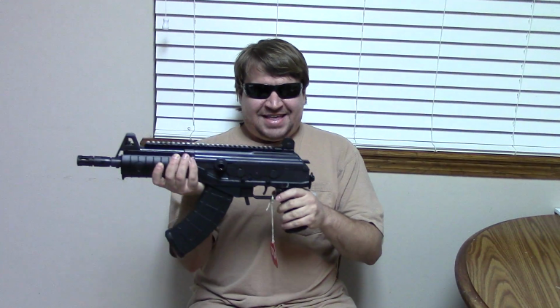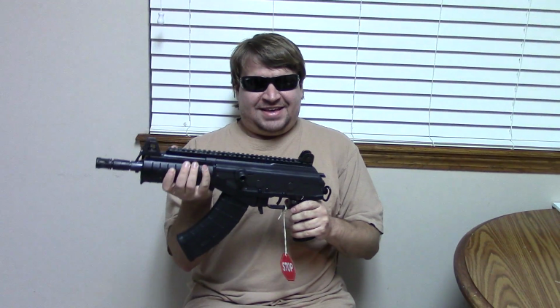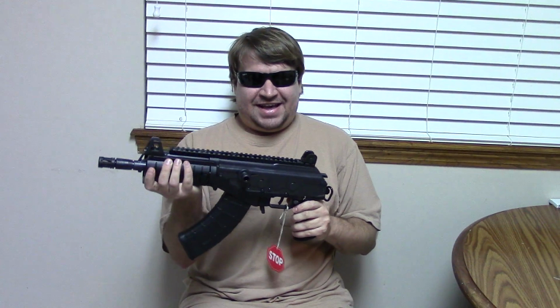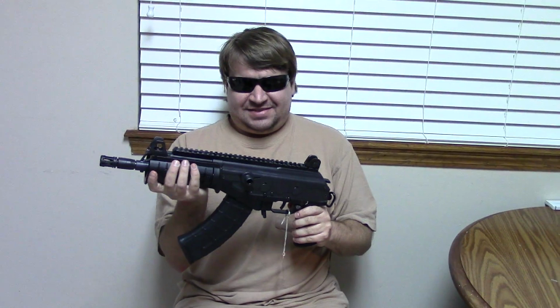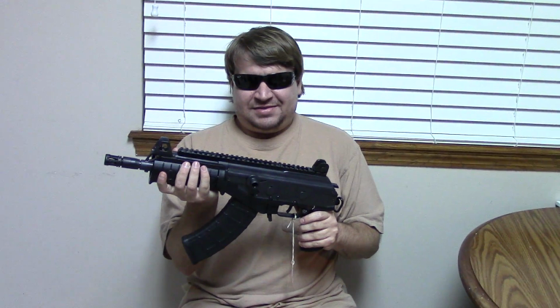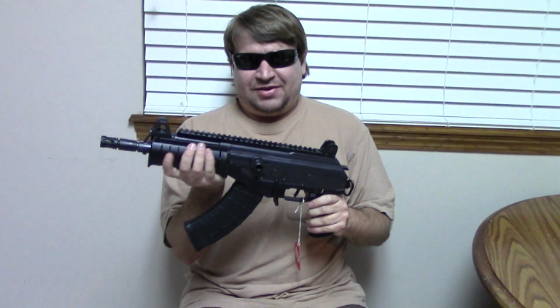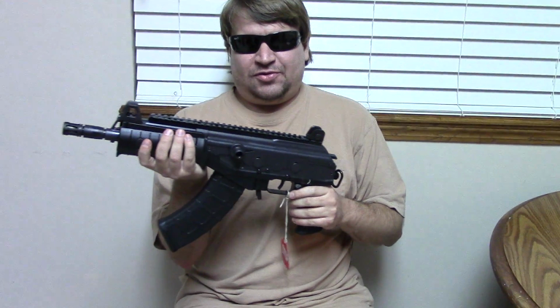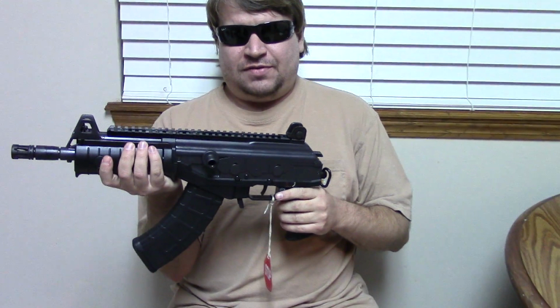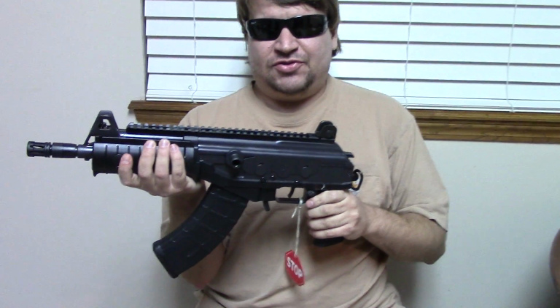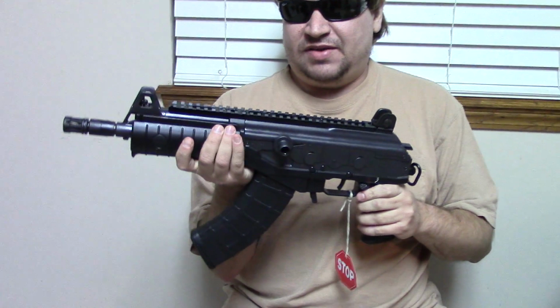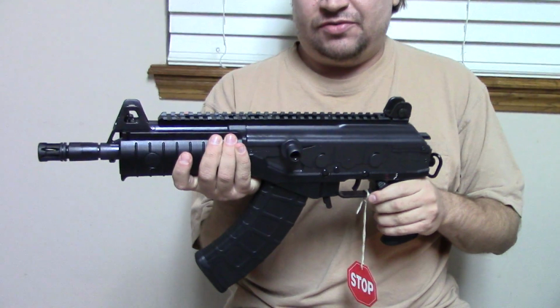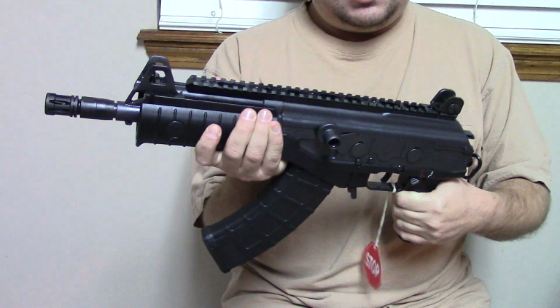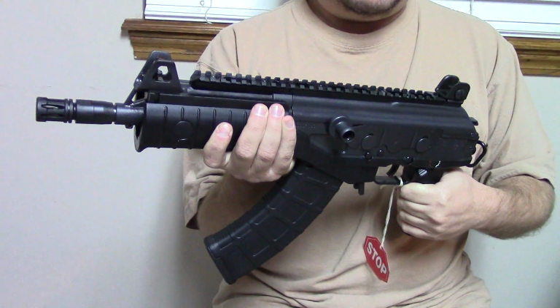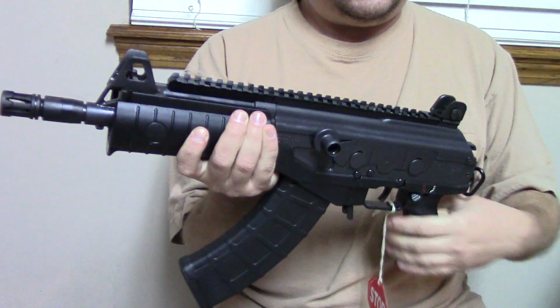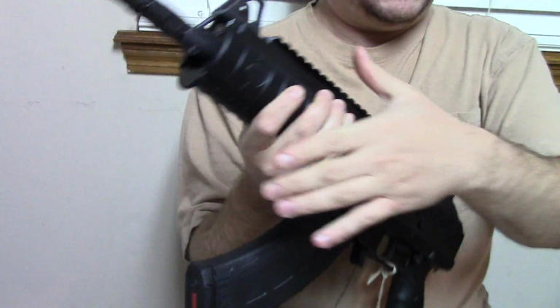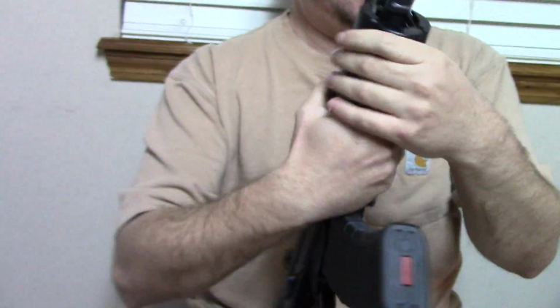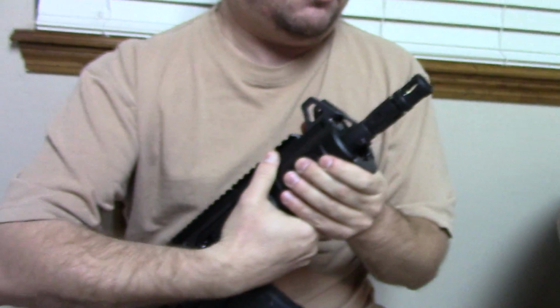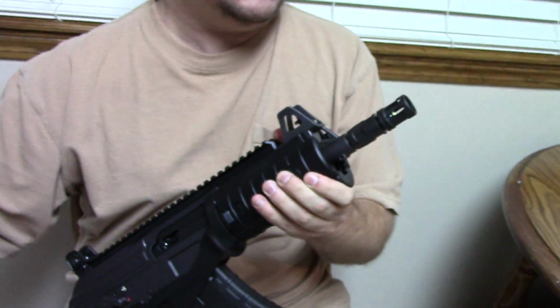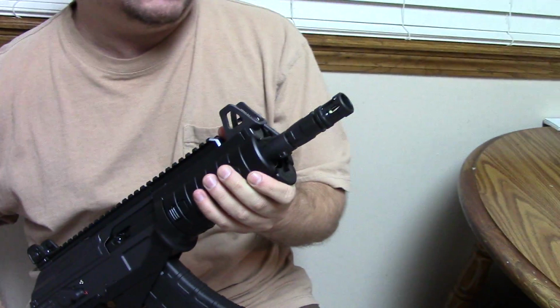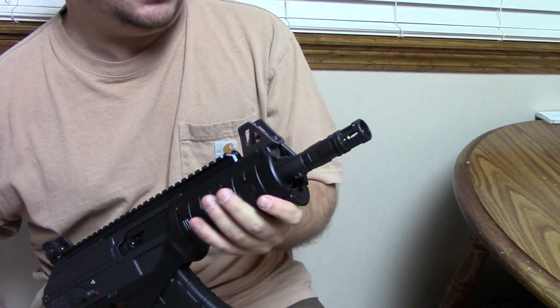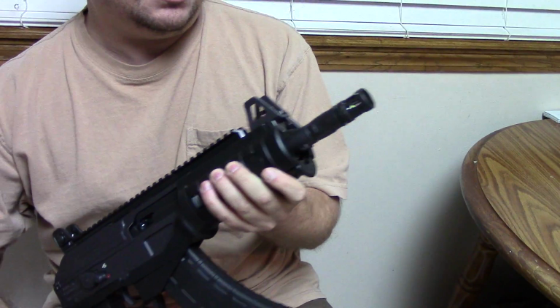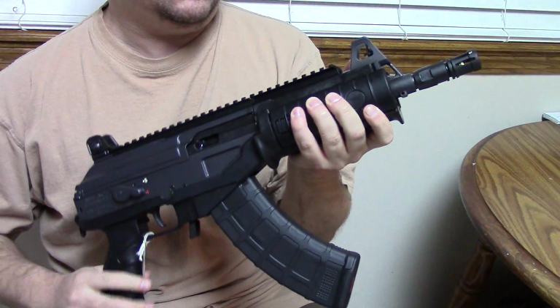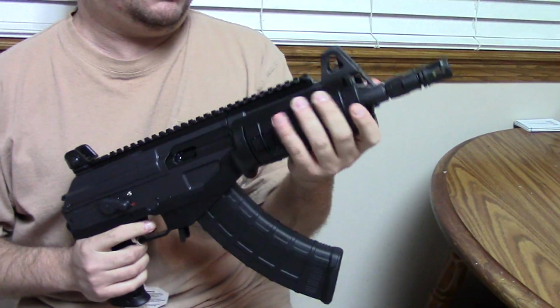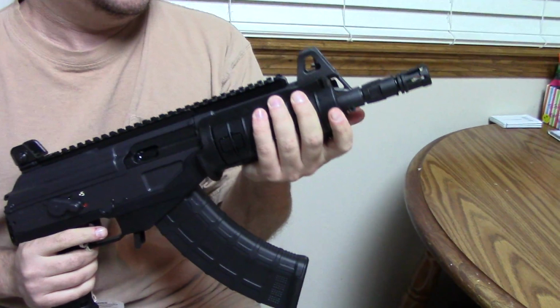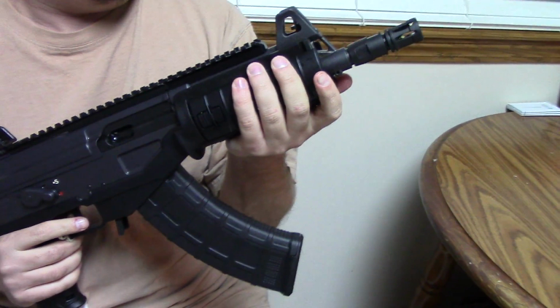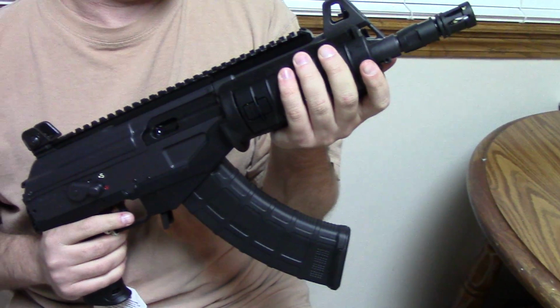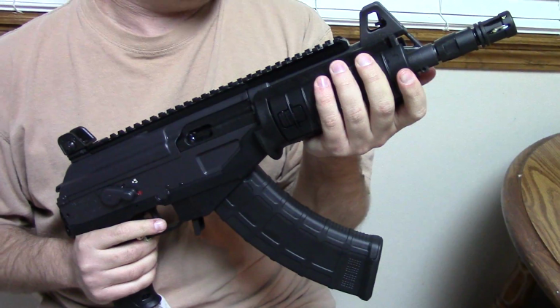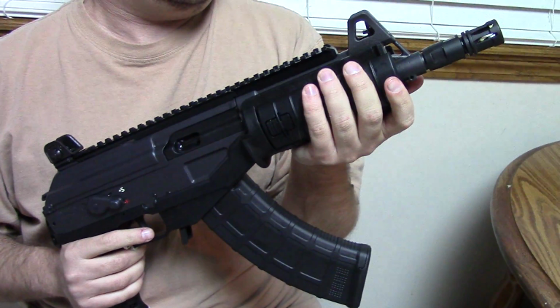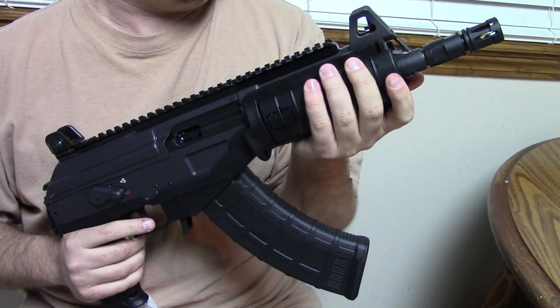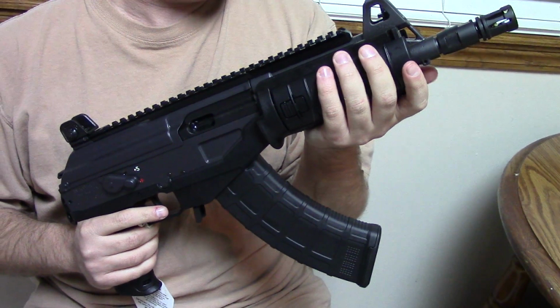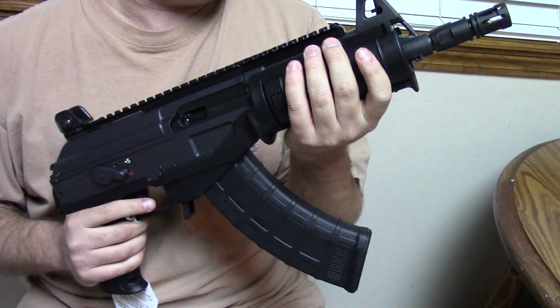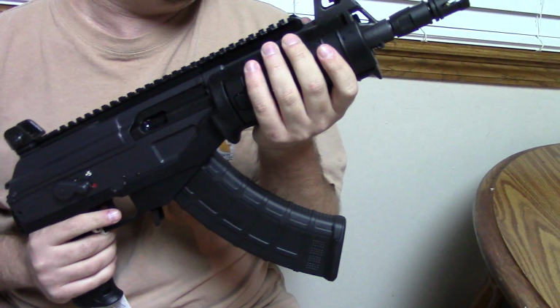The Galil ACE is a modernized version of the original — everyone knows this. It's the pistol version, so it's based on the micro Galil, which we have a video covering. It has a barrel that's just a smidge over 8 inches.